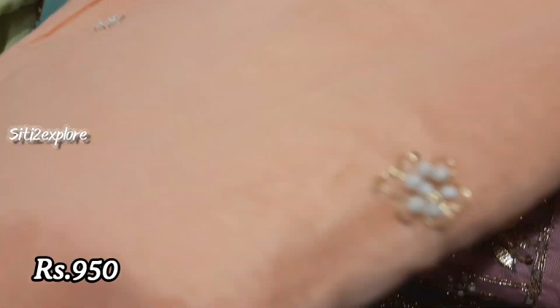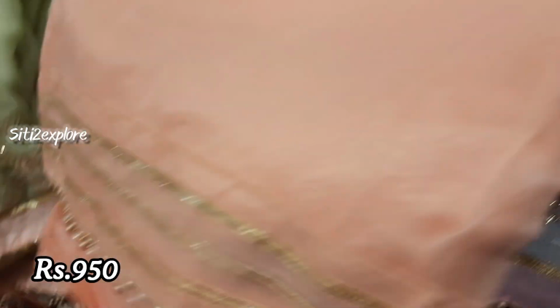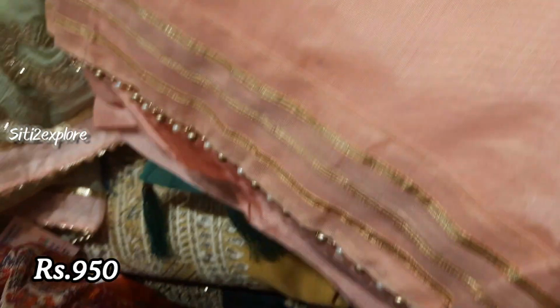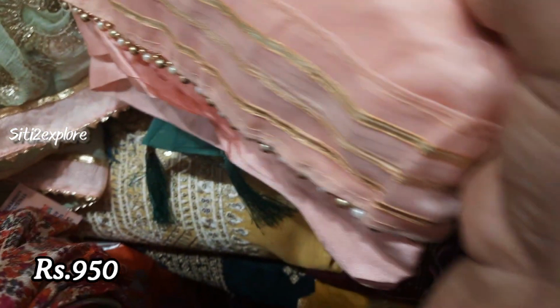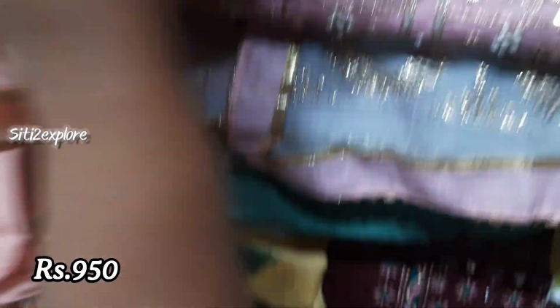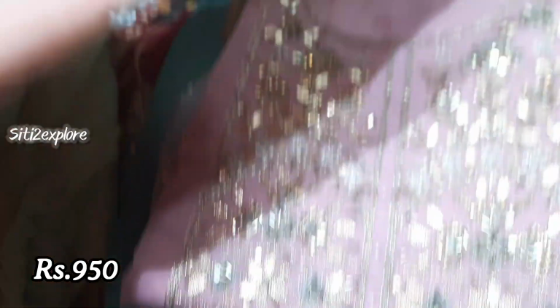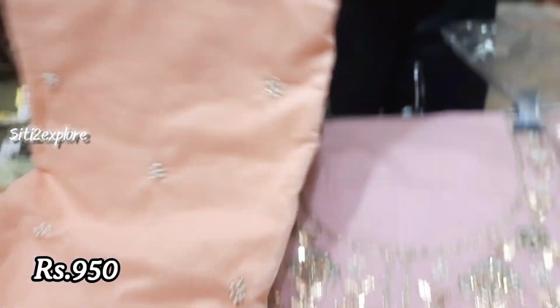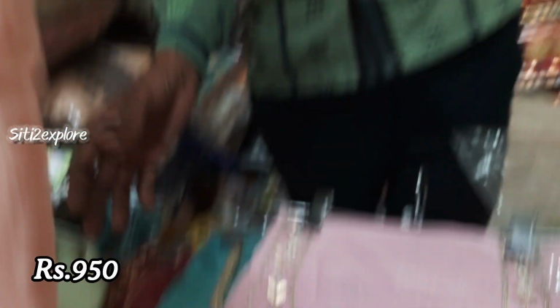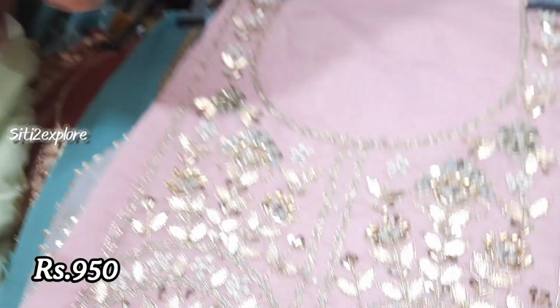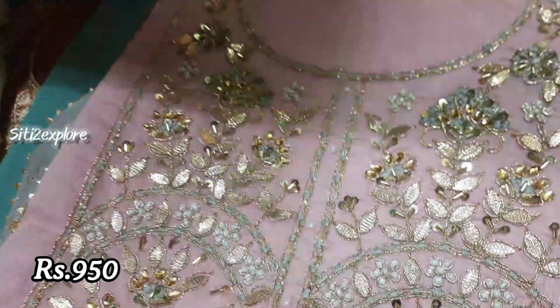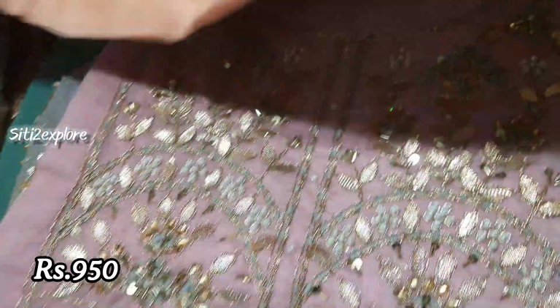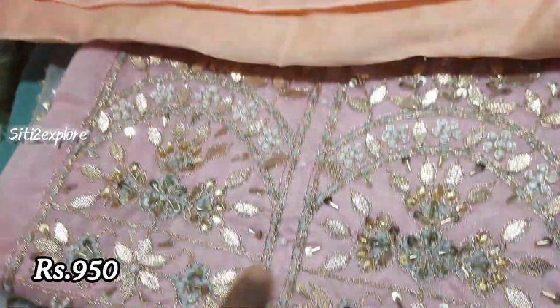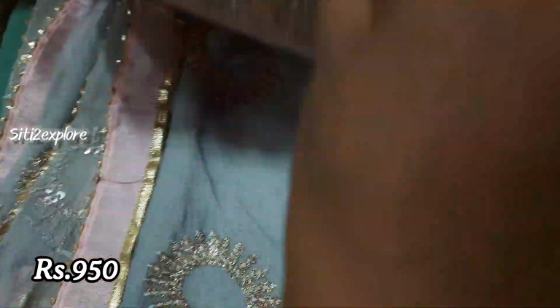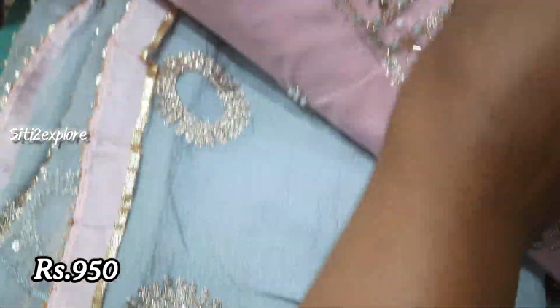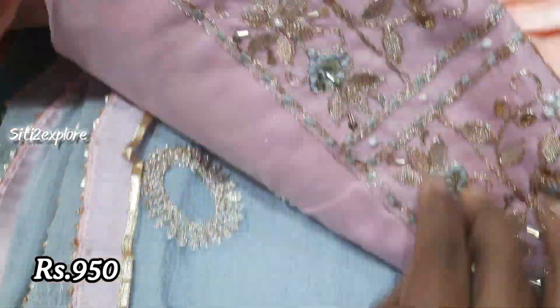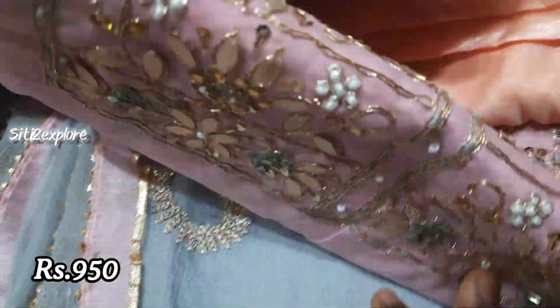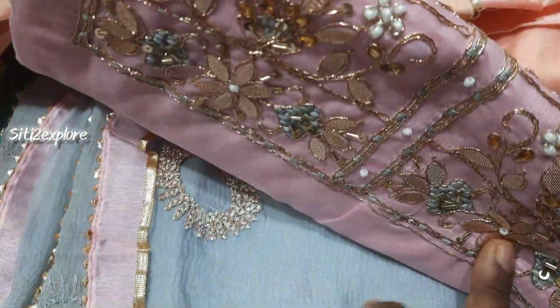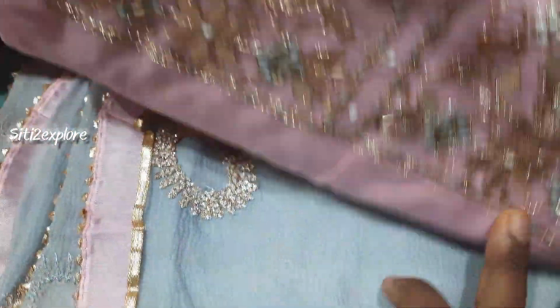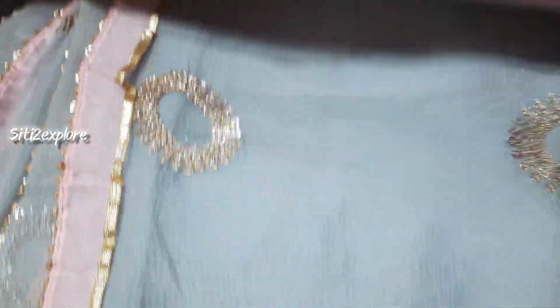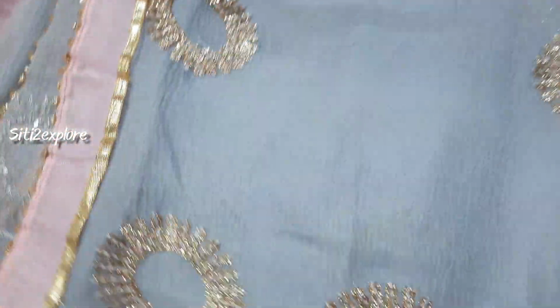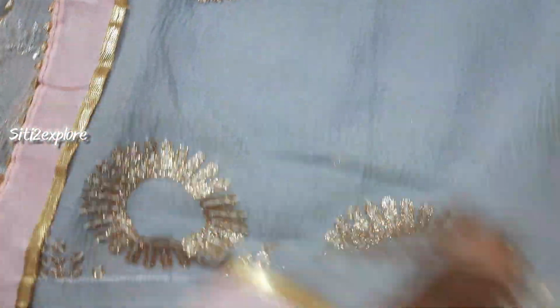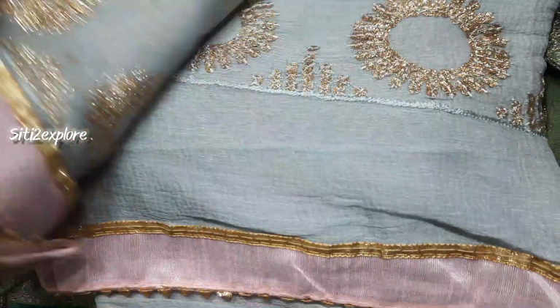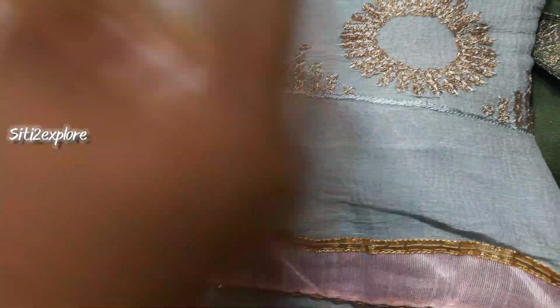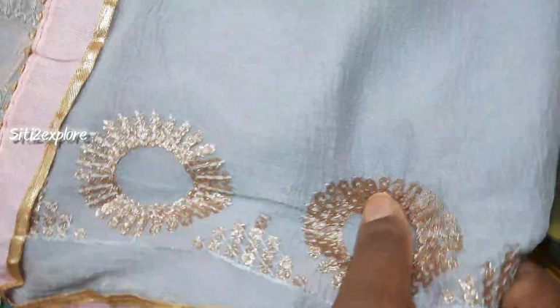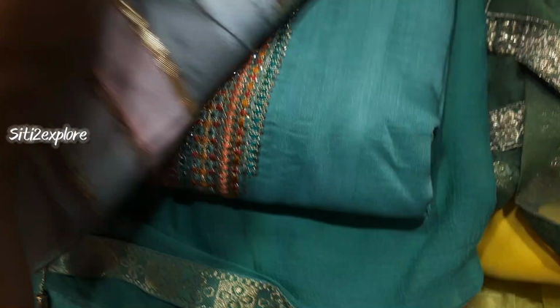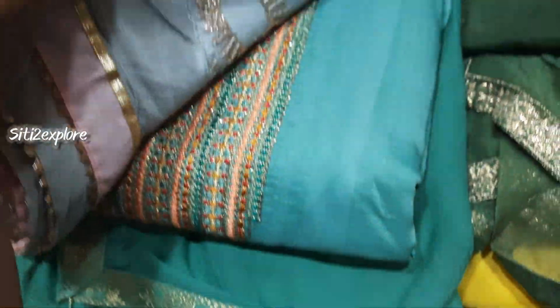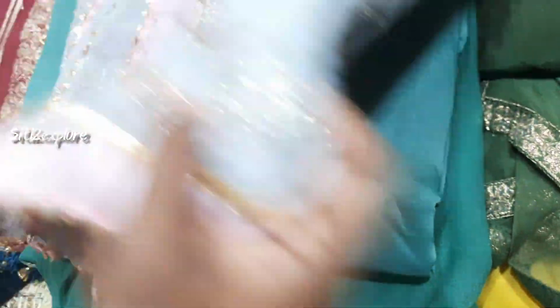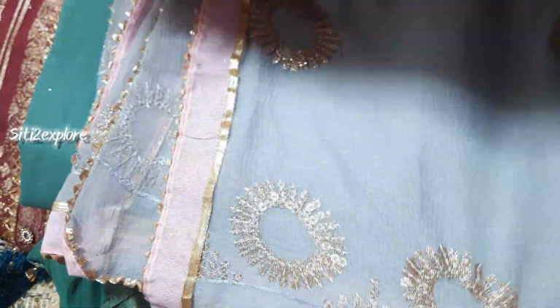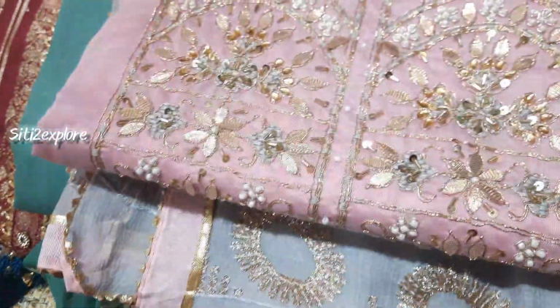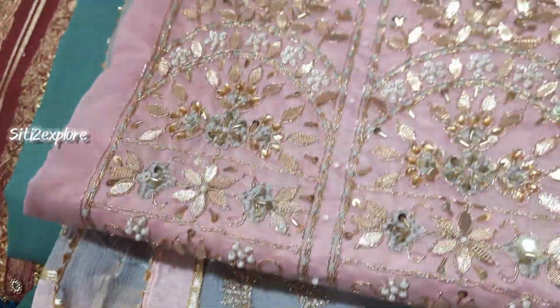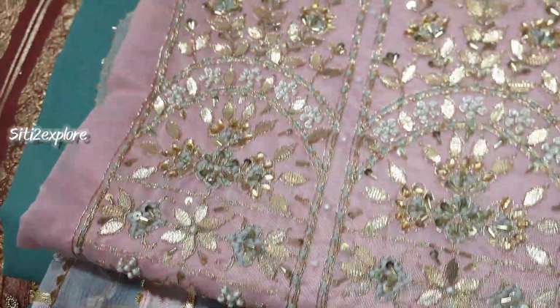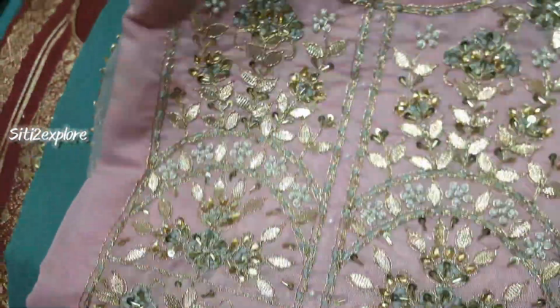This is a 950 range. This color is also pink and this is also sky blue. In contrast, it is a 950 range, friends.